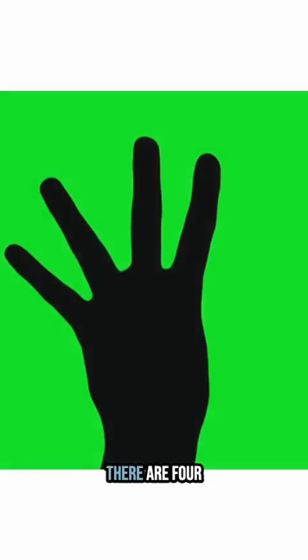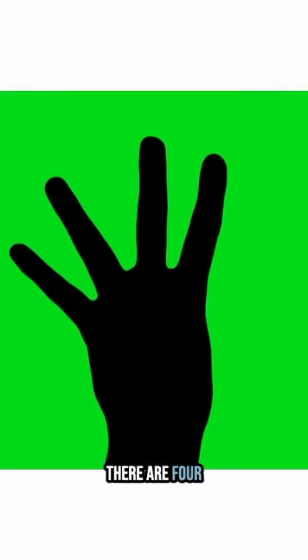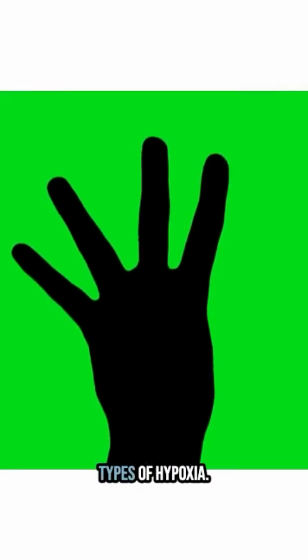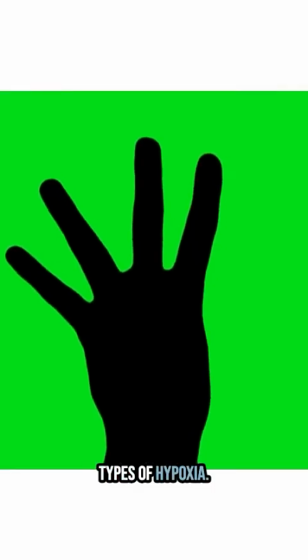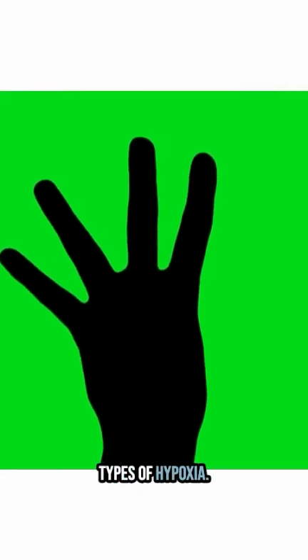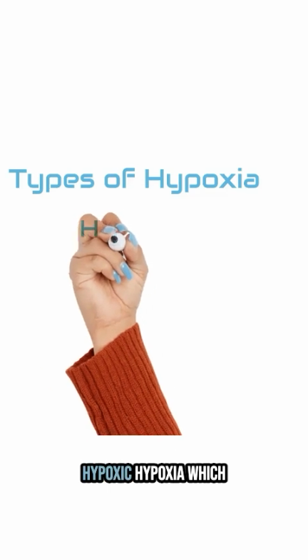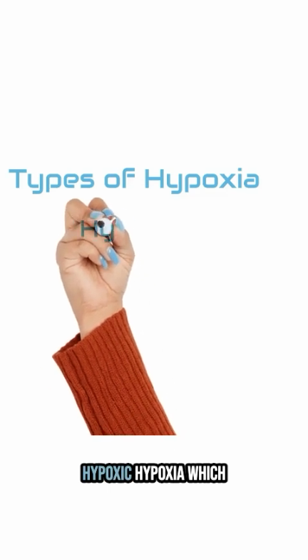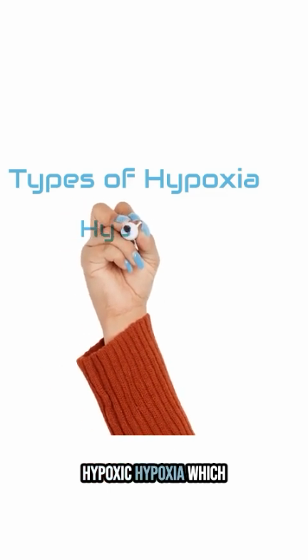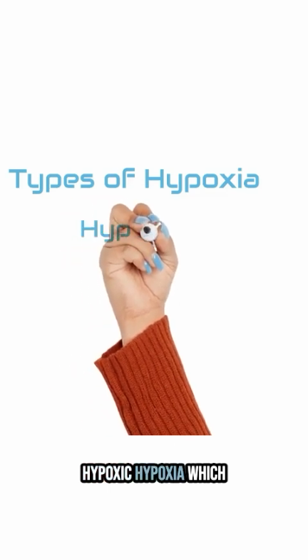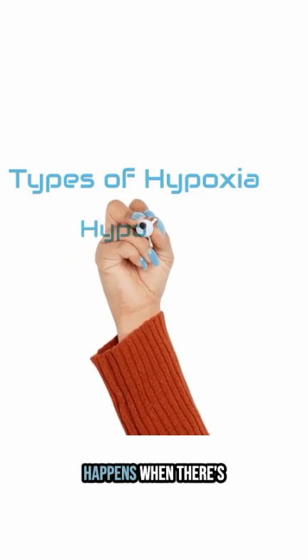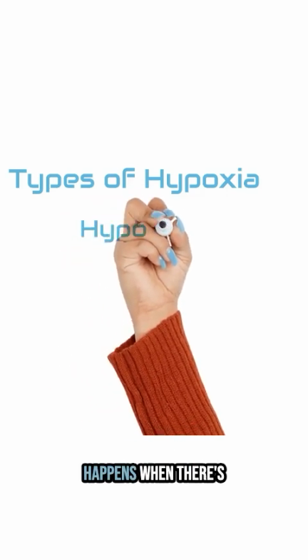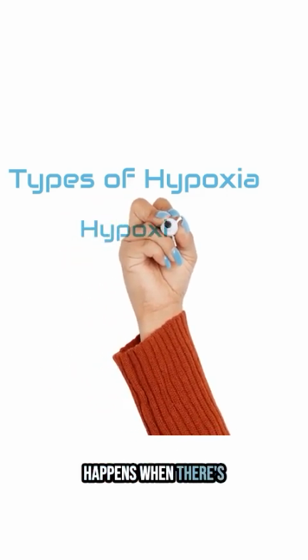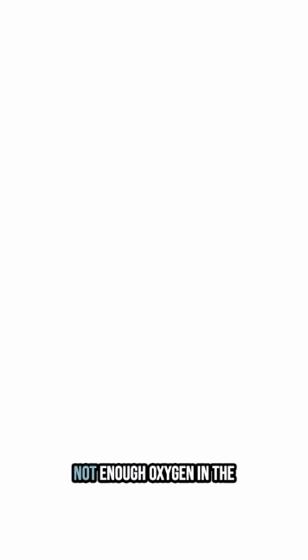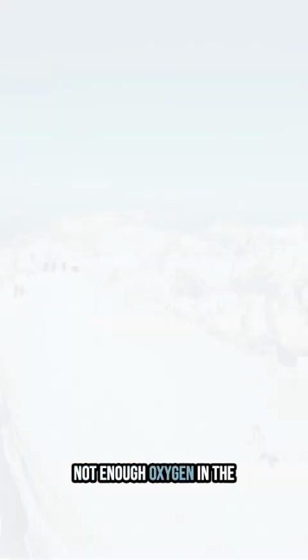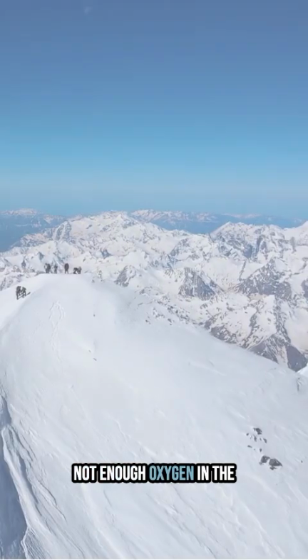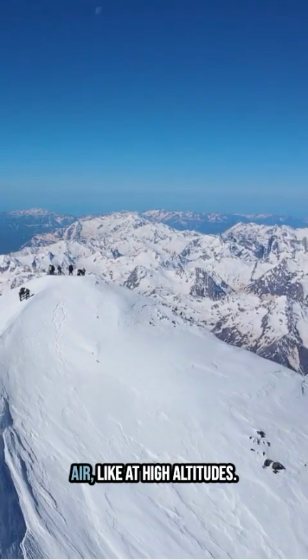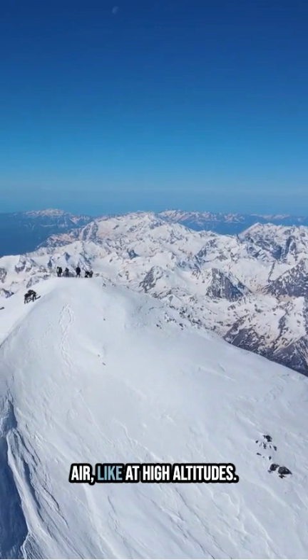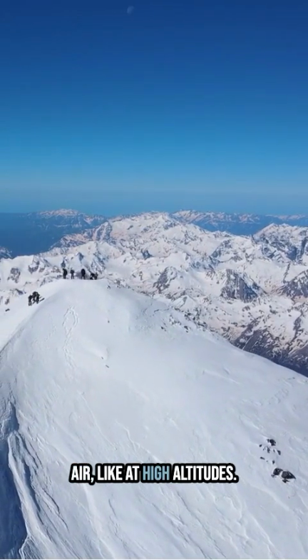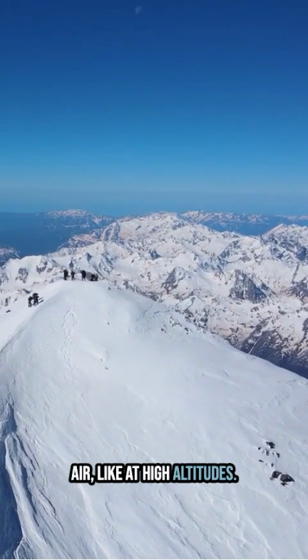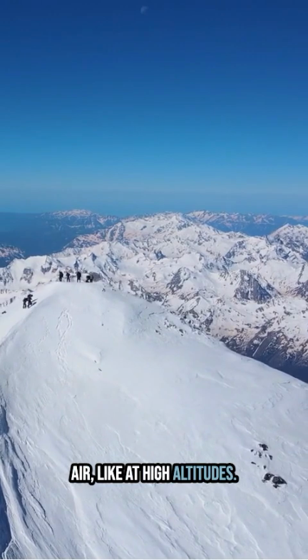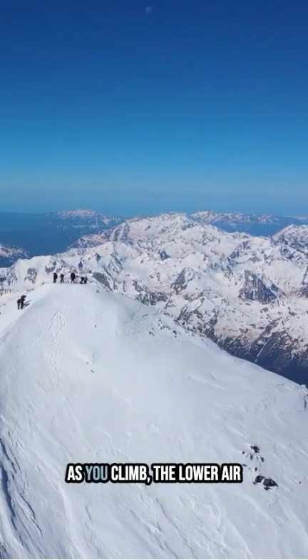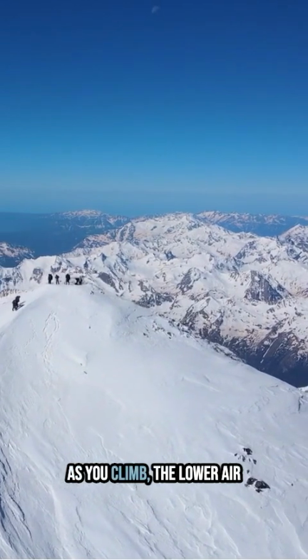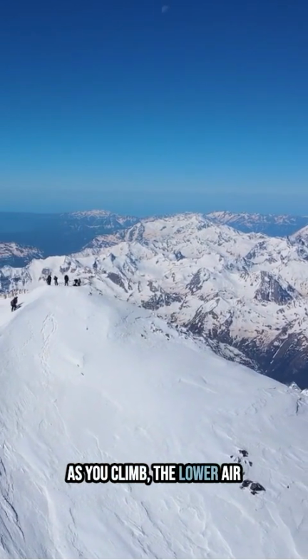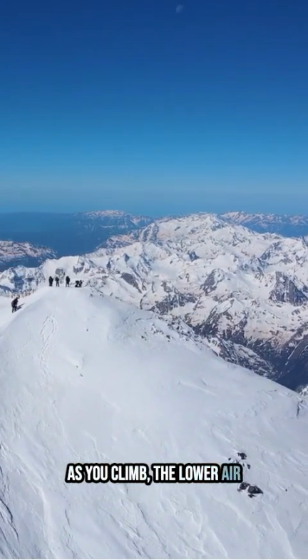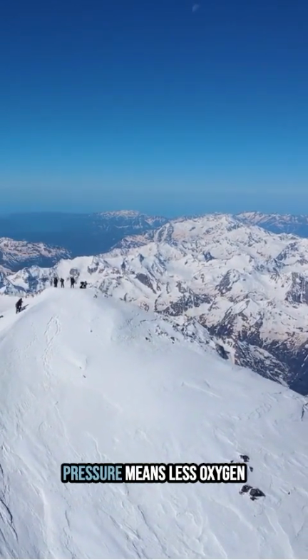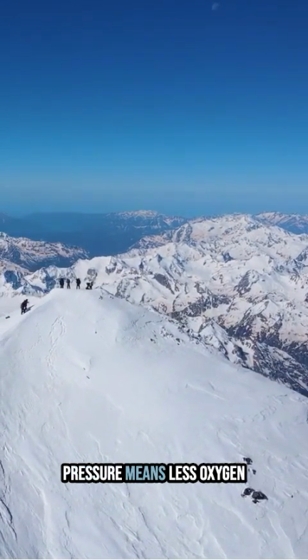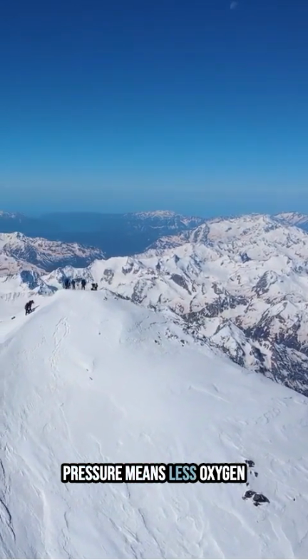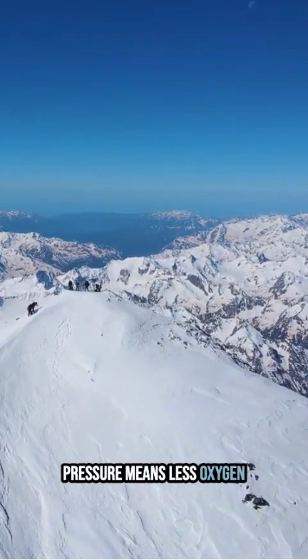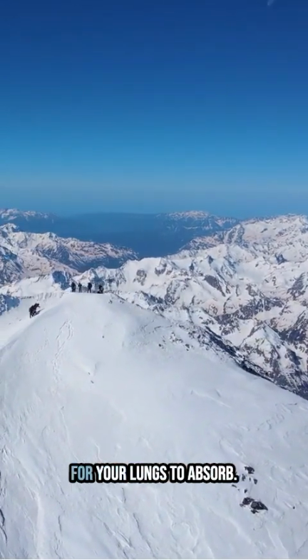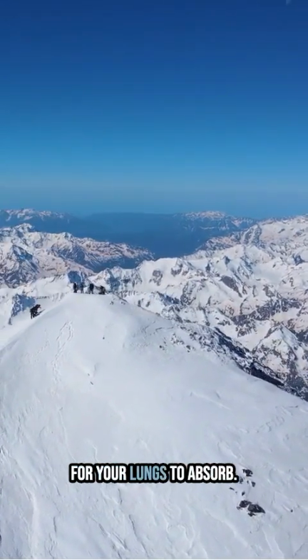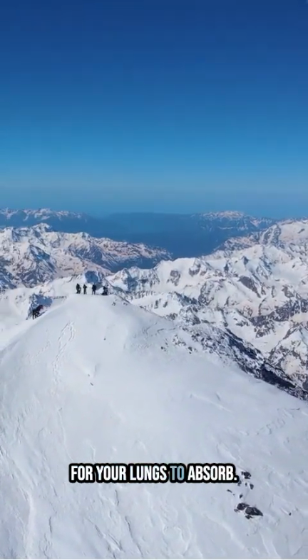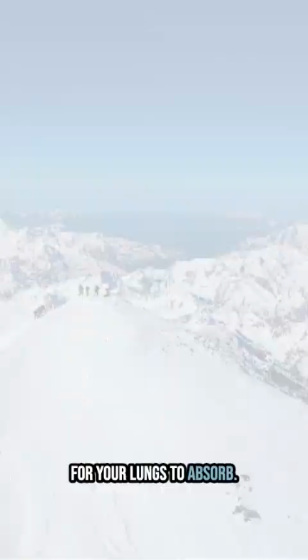There are four types of hypoxia. Hypoxic hypoxia, which happens when there's not enough oxygen in the air, like at high altitudes. As you climb, the lower air pressure means less oxygen for your lungs to absorb.